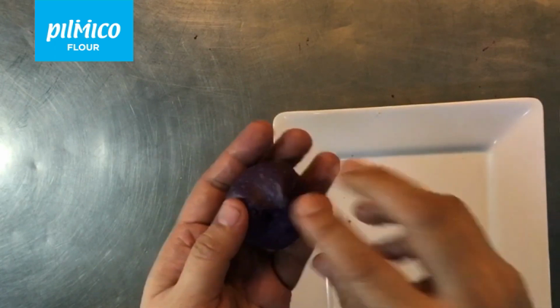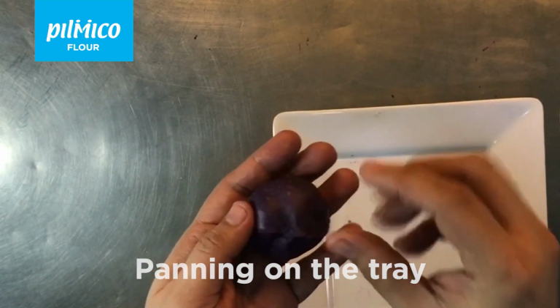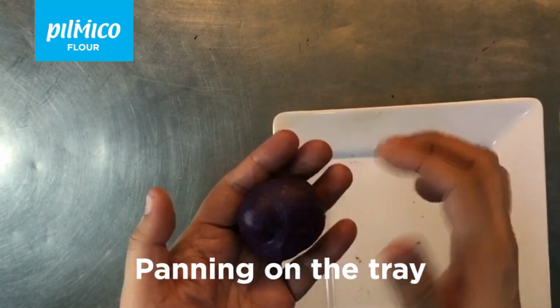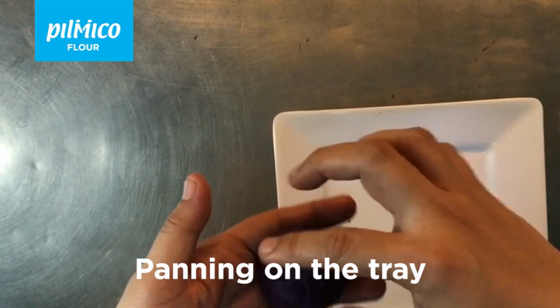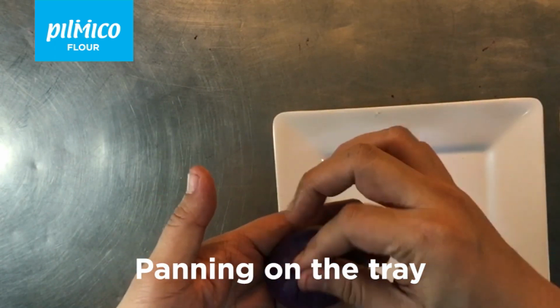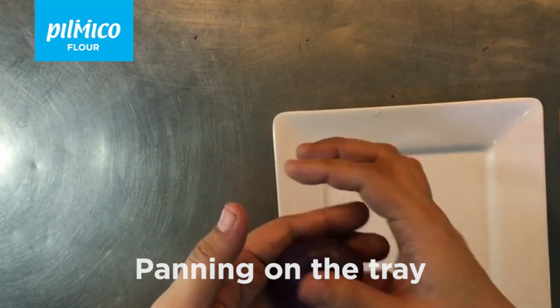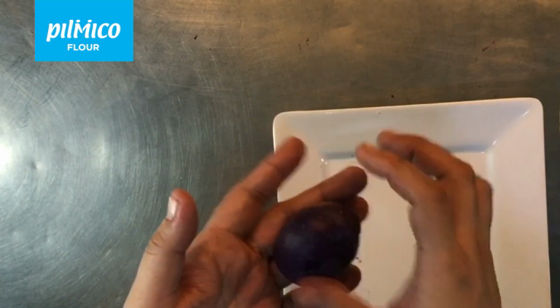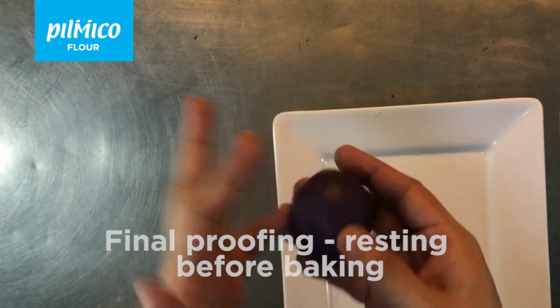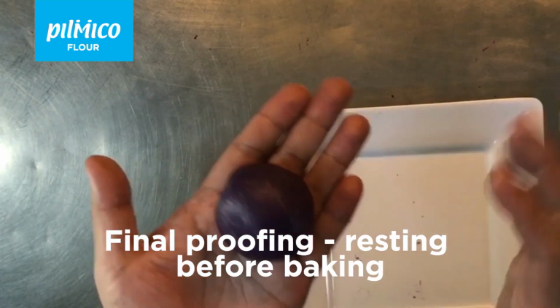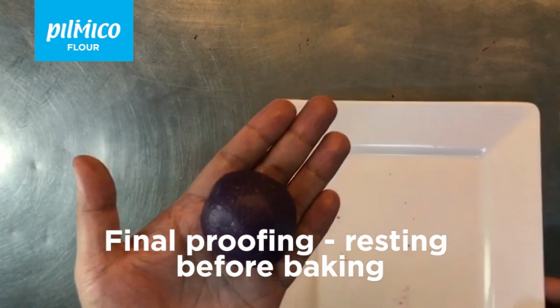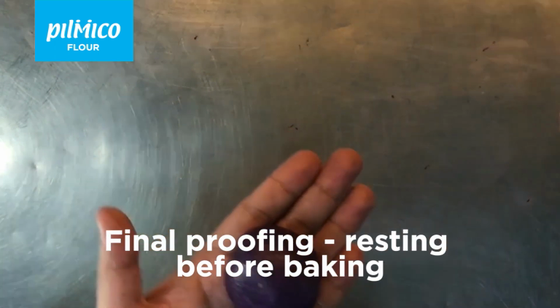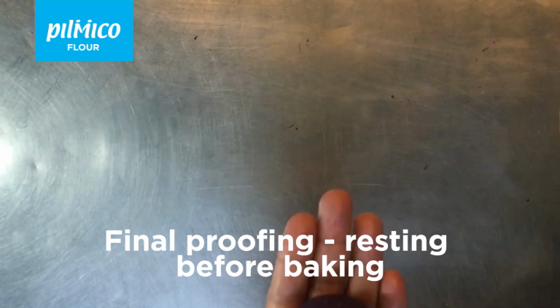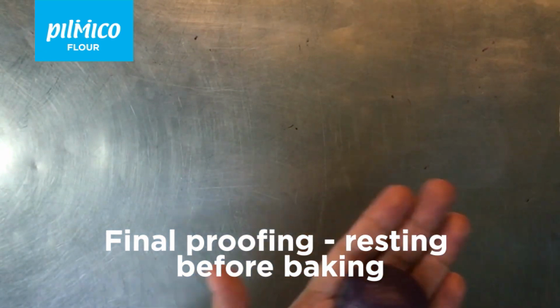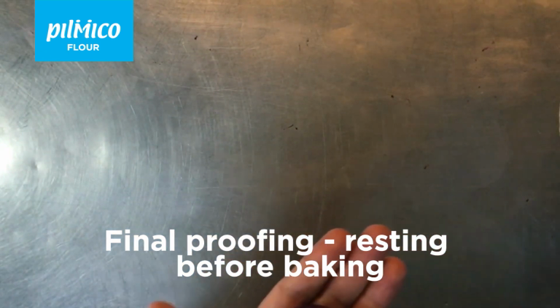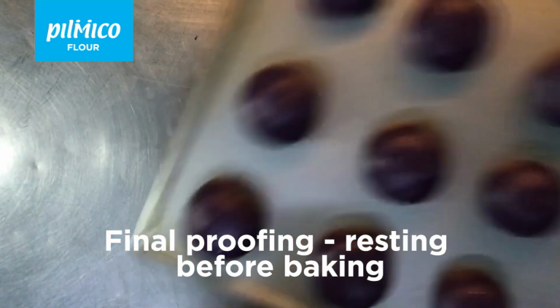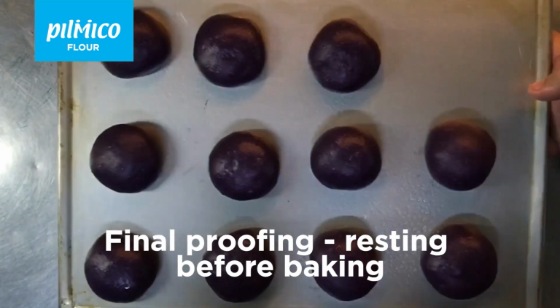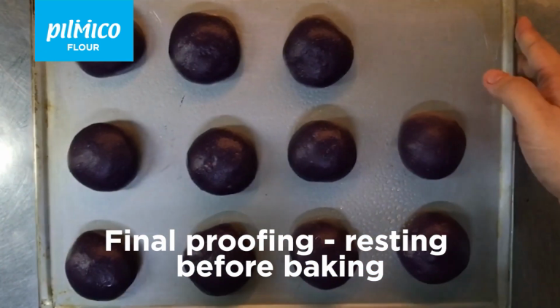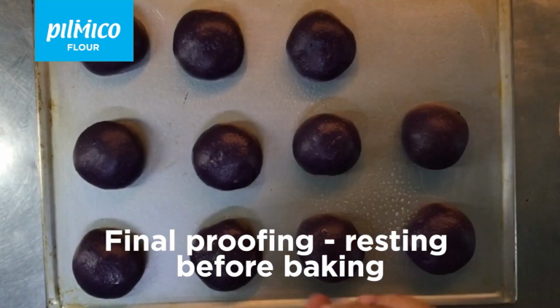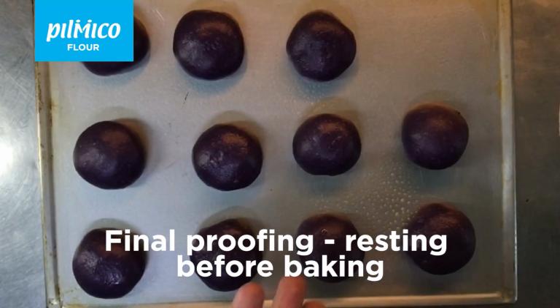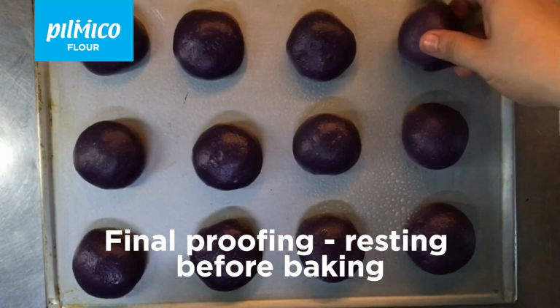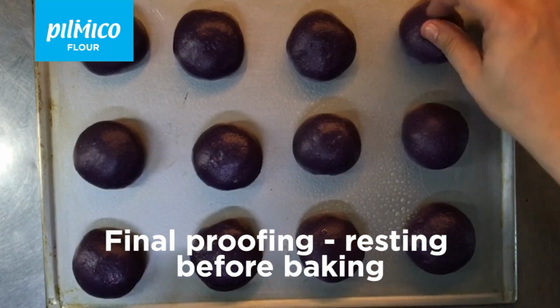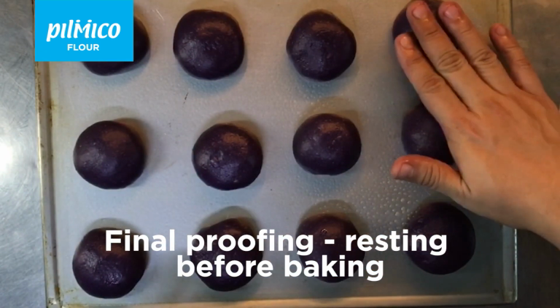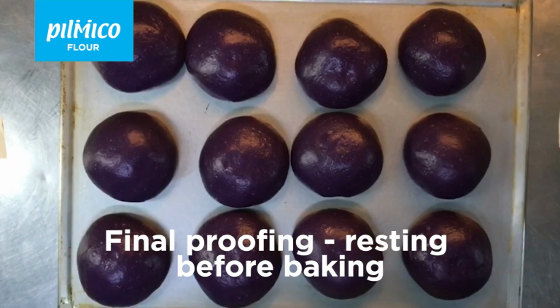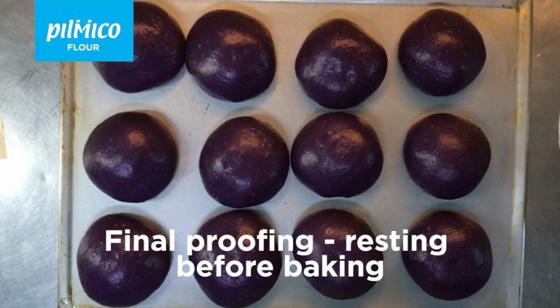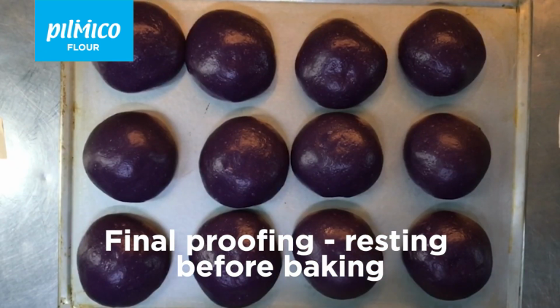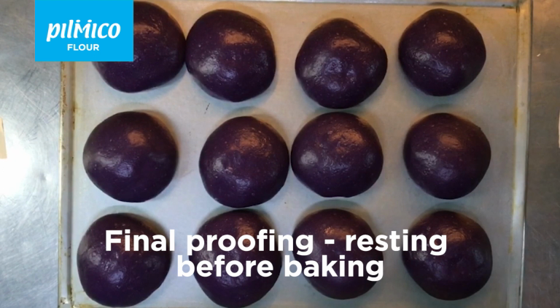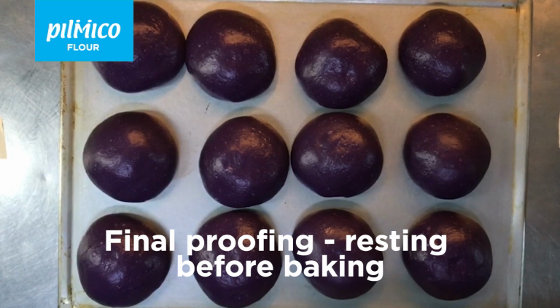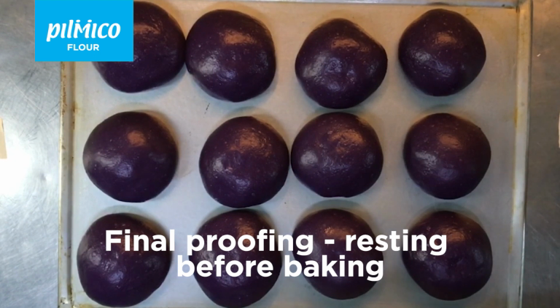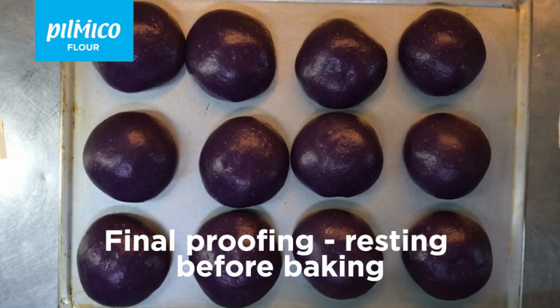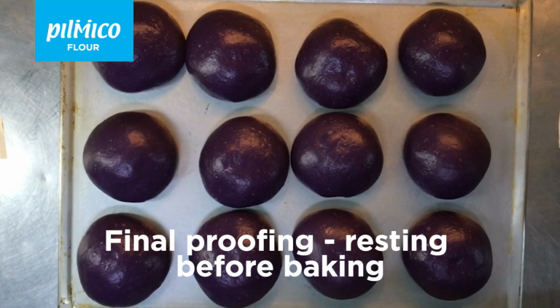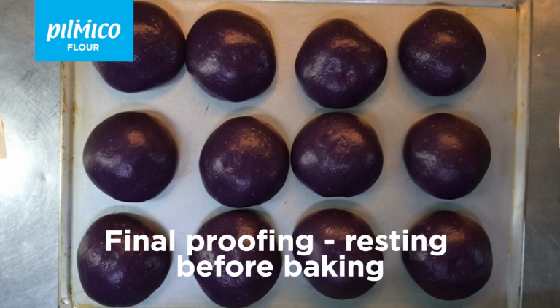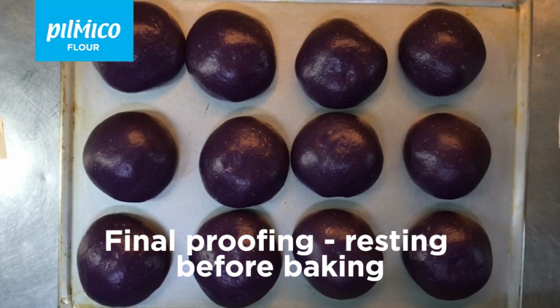Place them on a greased pan. Rest them for 35 to 40 minutes in a container where there is no moving air so that the skin will not dry up. This is called final proofing.